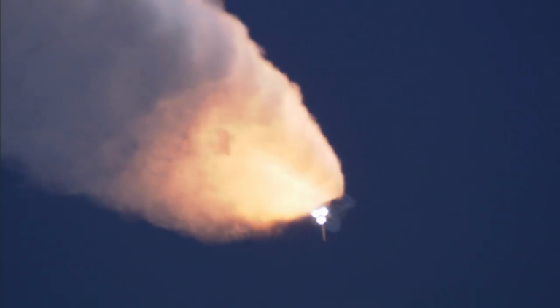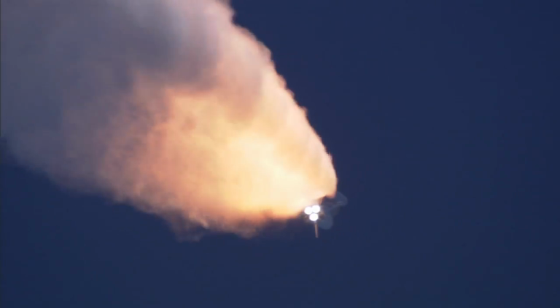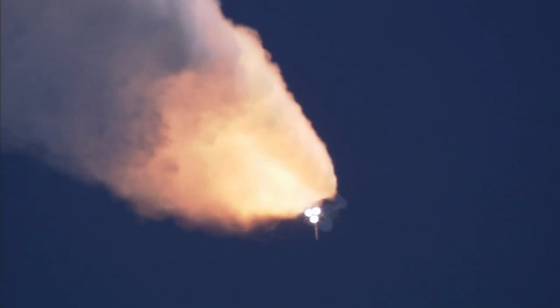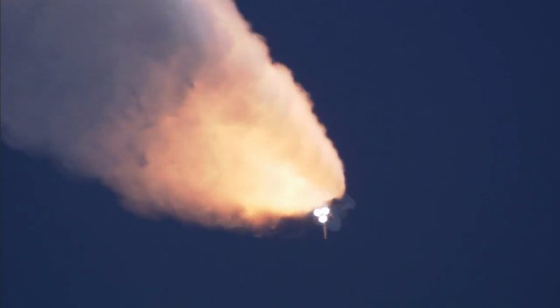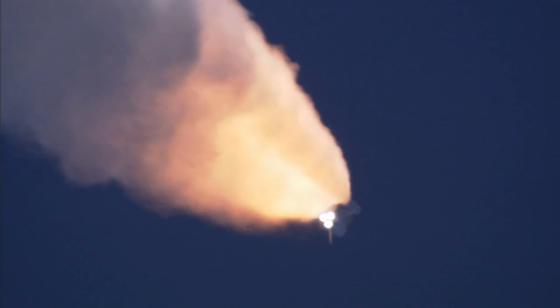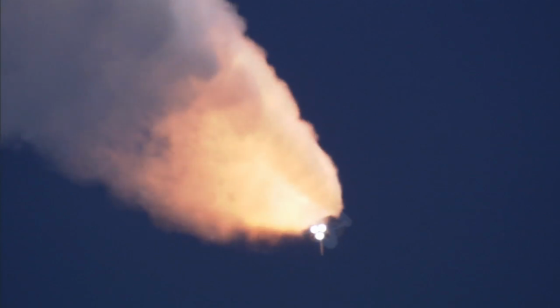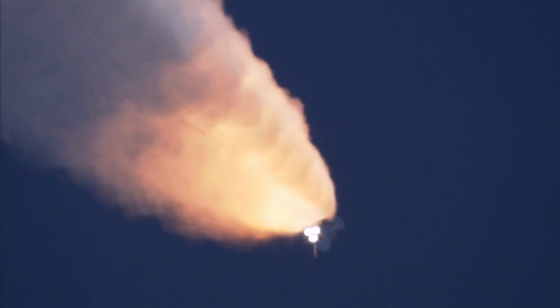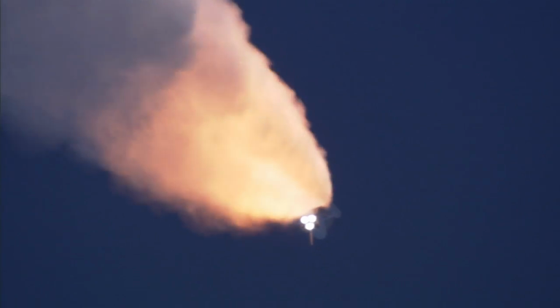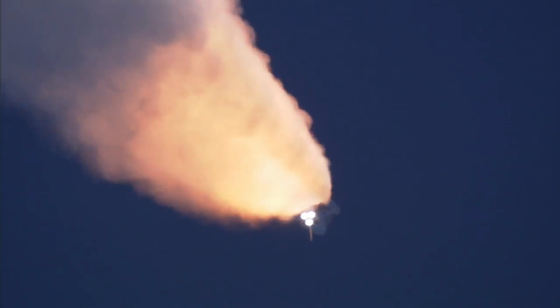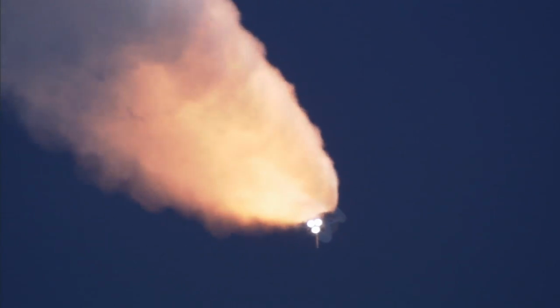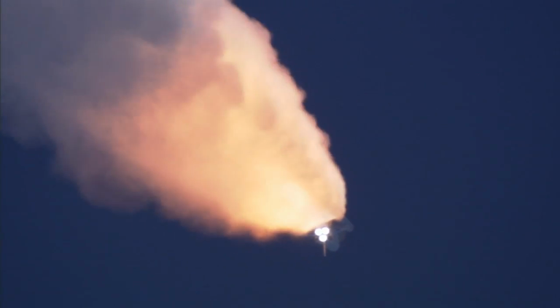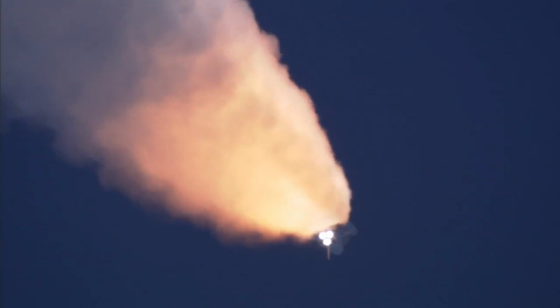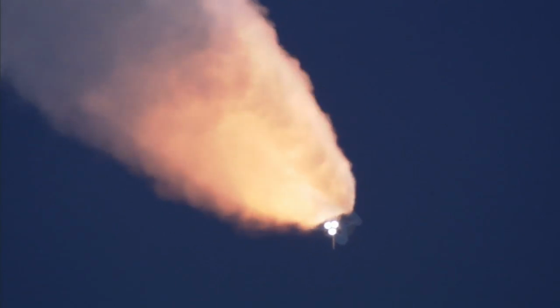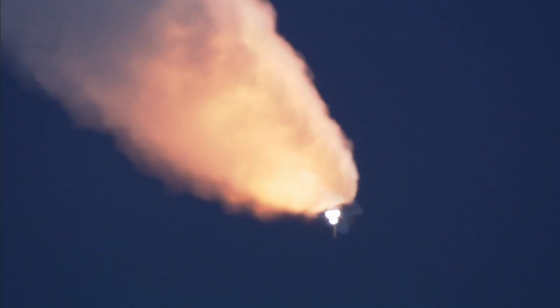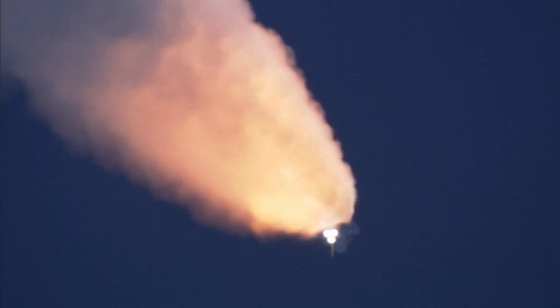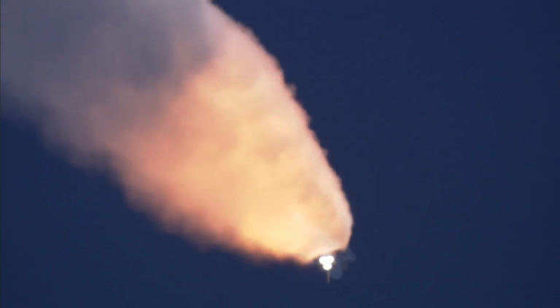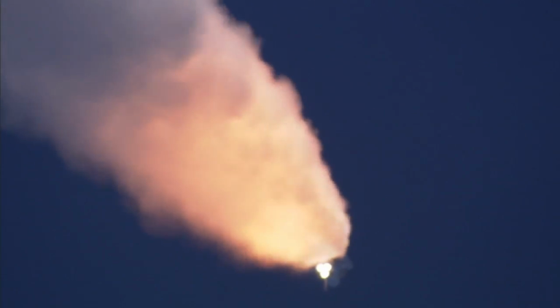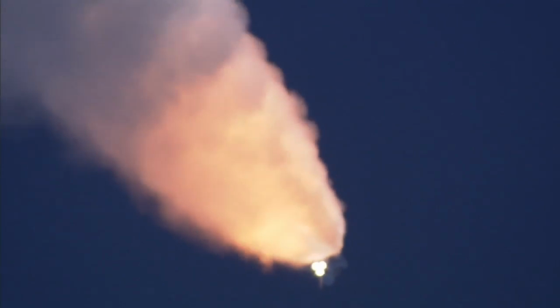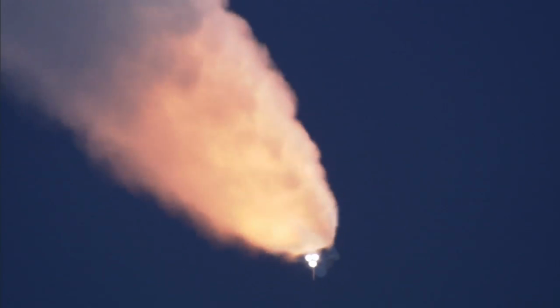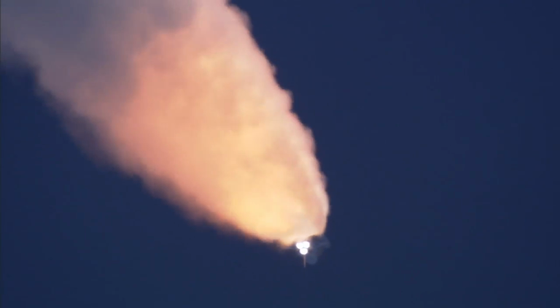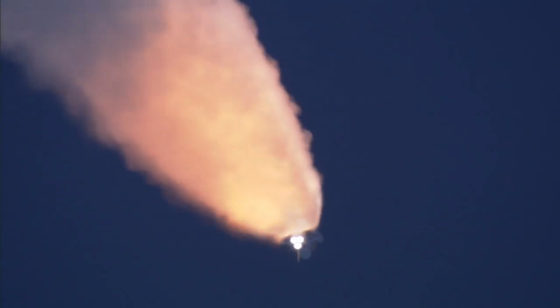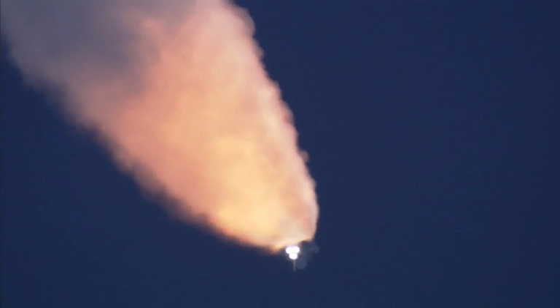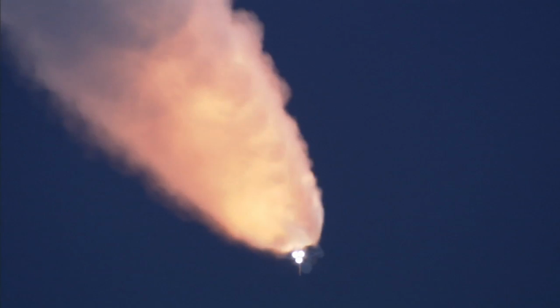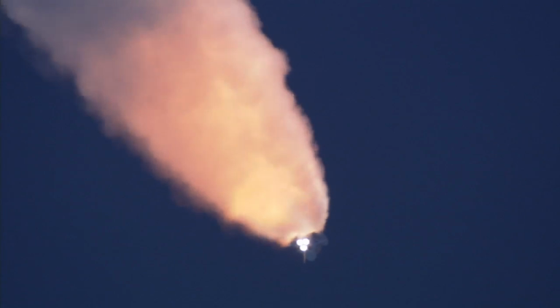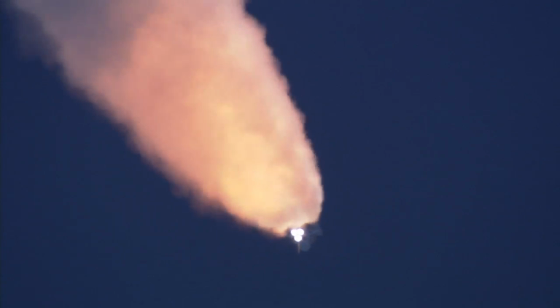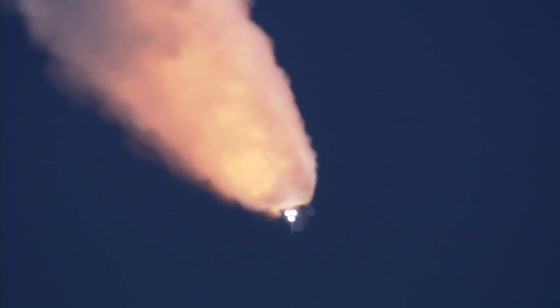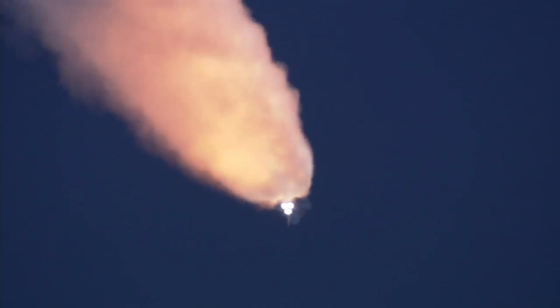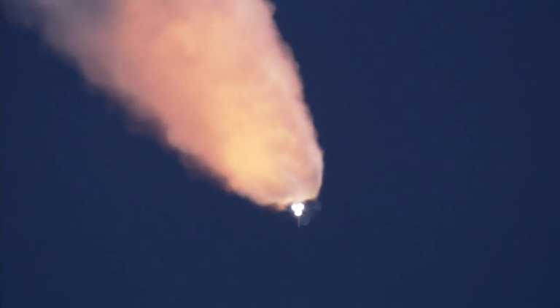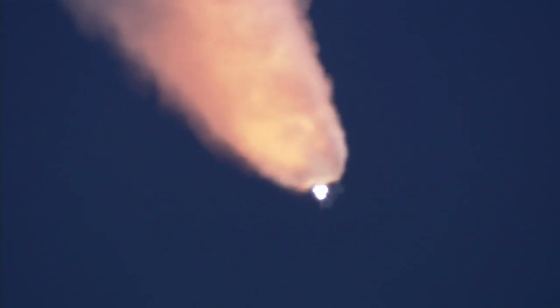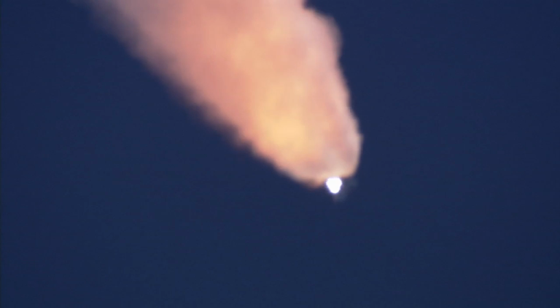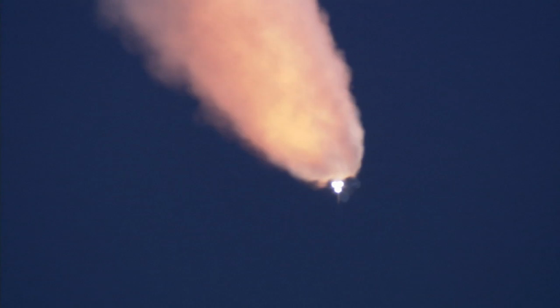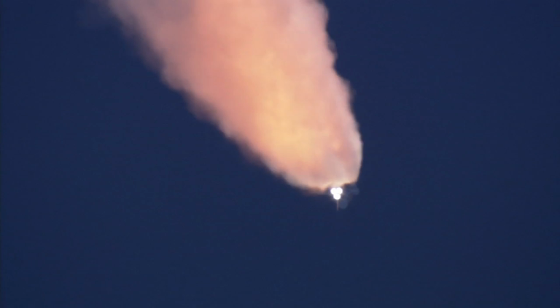All three engines looking really good, back at full throttle now. At liftoff, the fully fueled shuttle — boosters and external tank — weighed four and a half million pounds. It has now burned half of that liftoff weight in propellant.